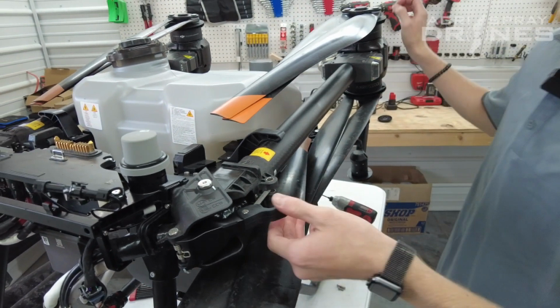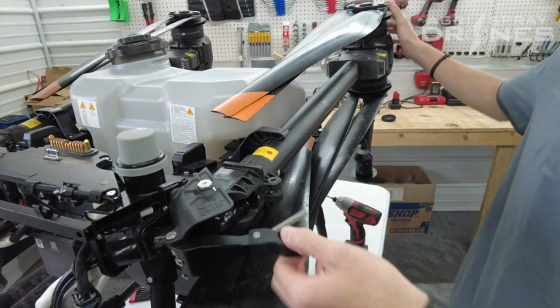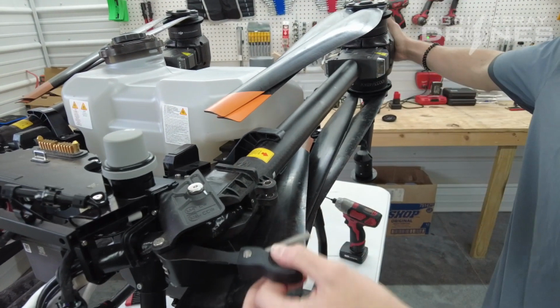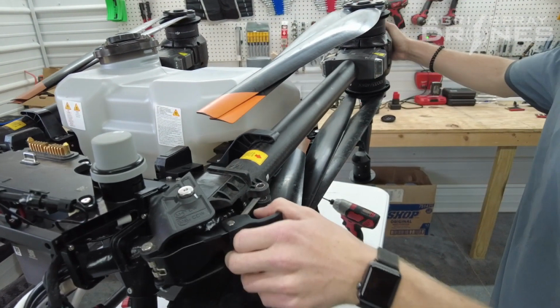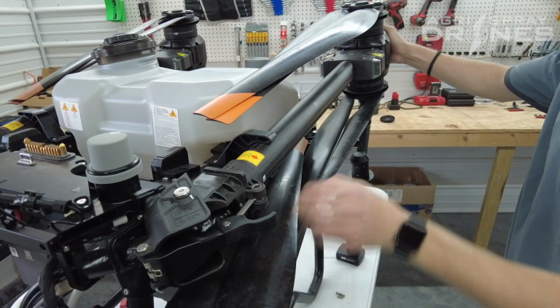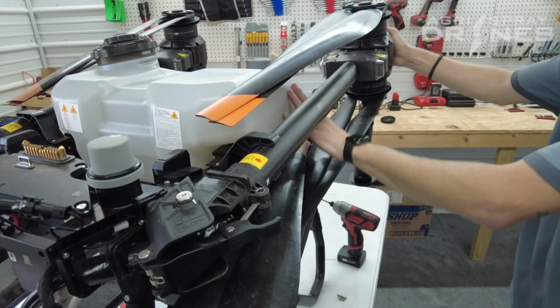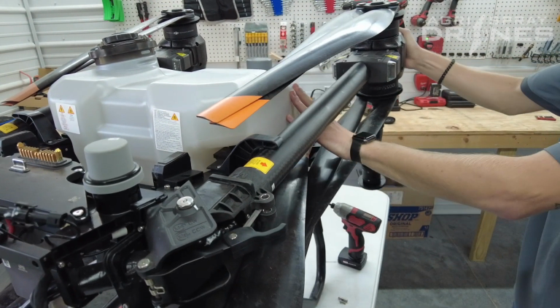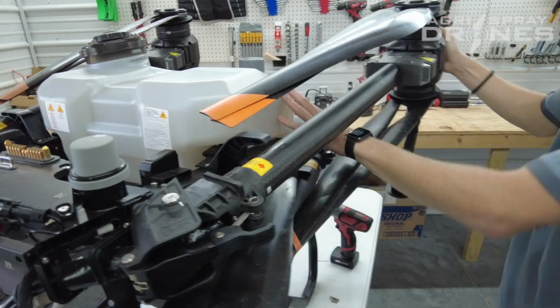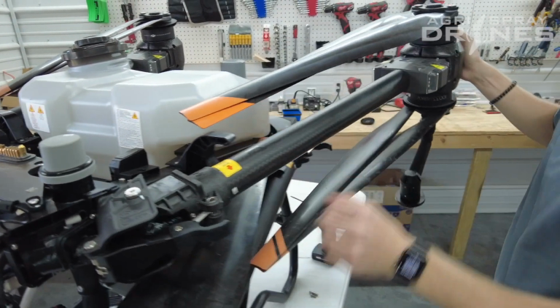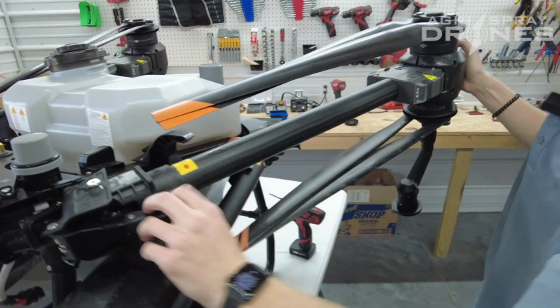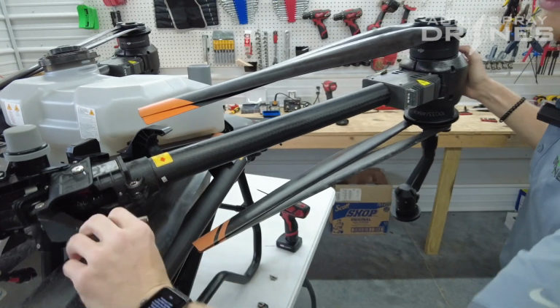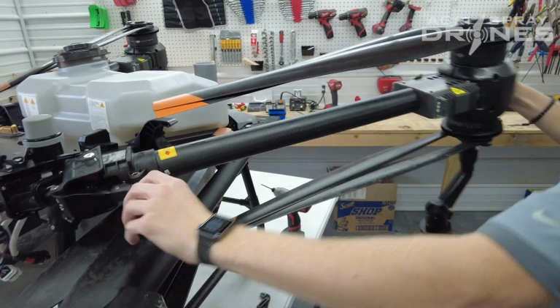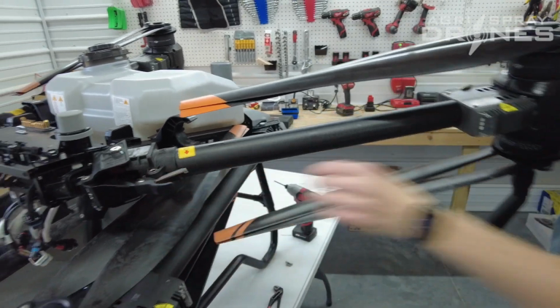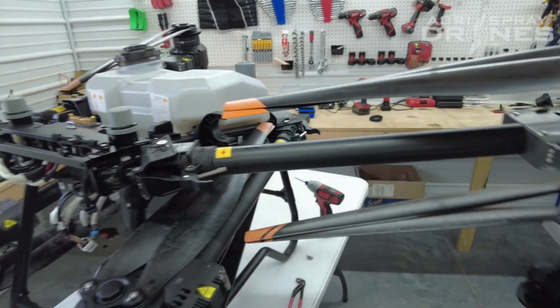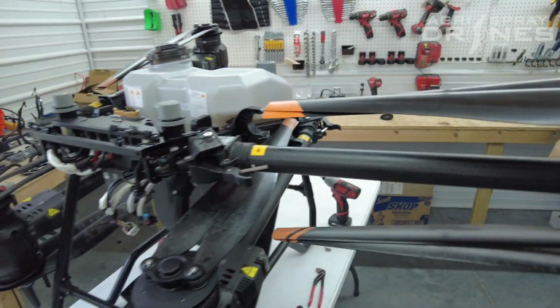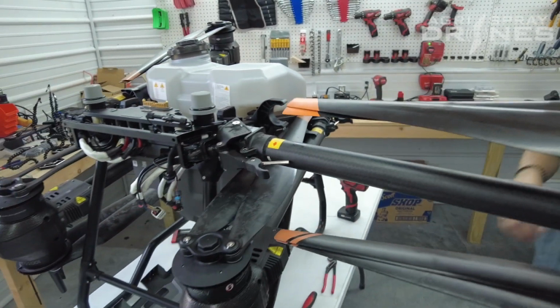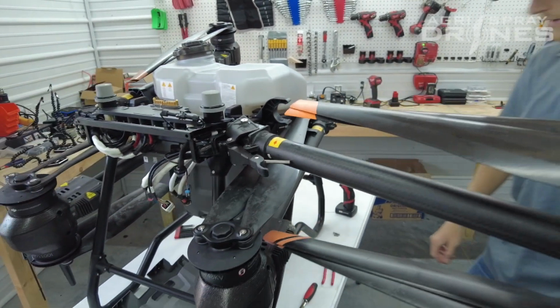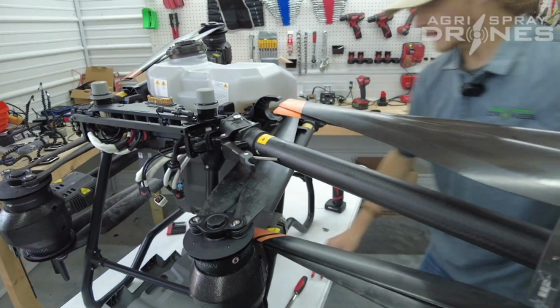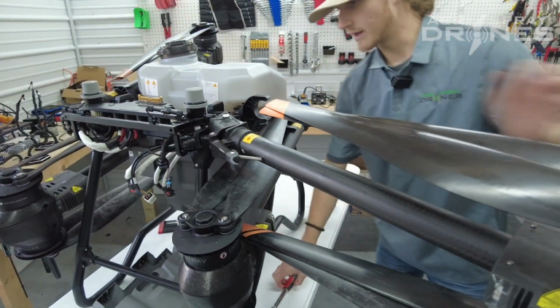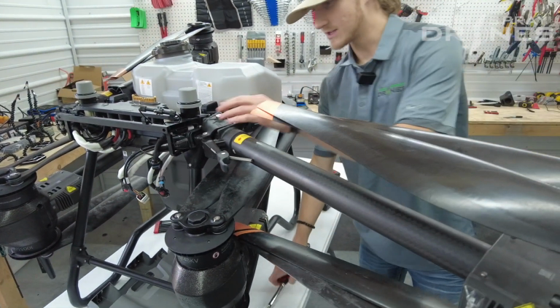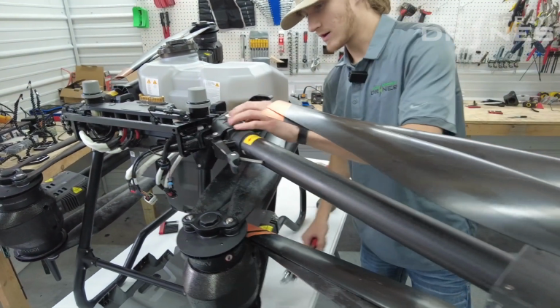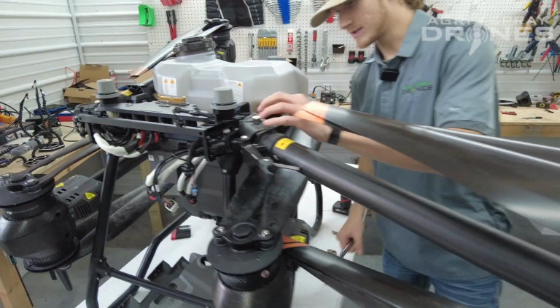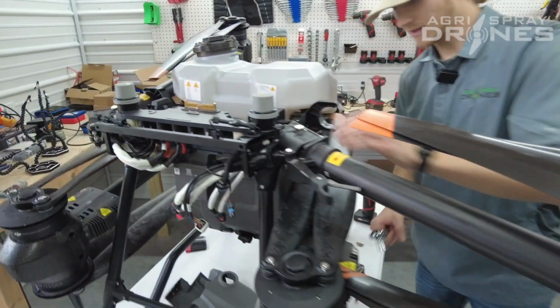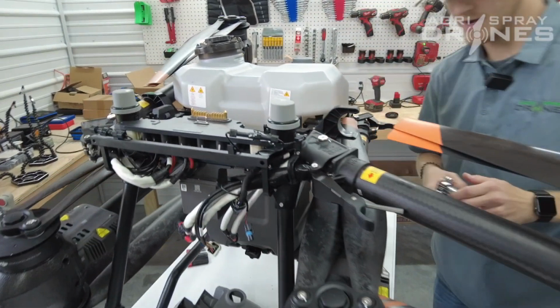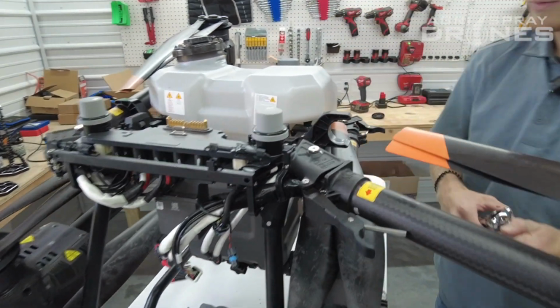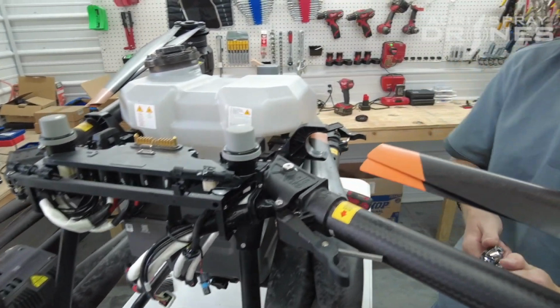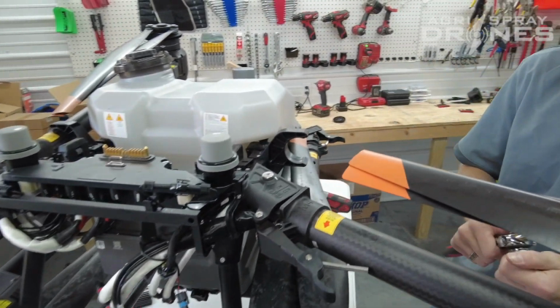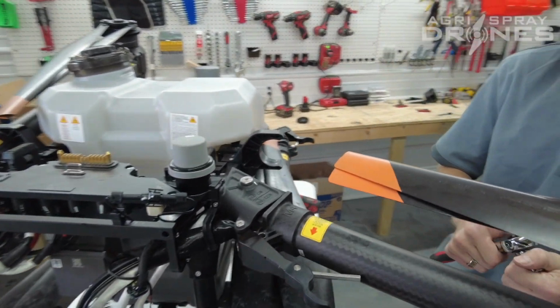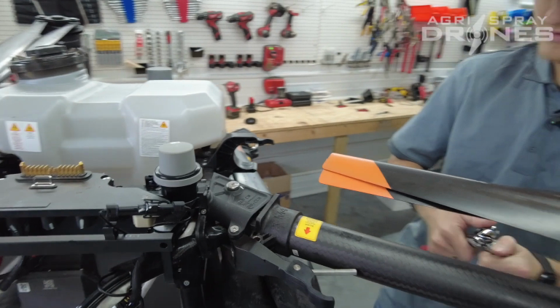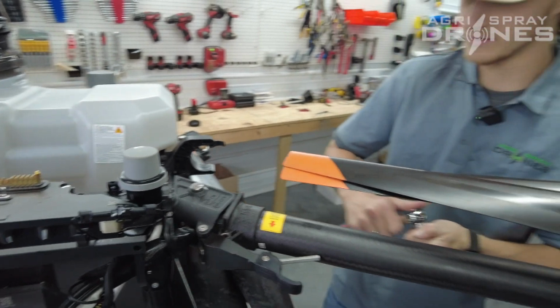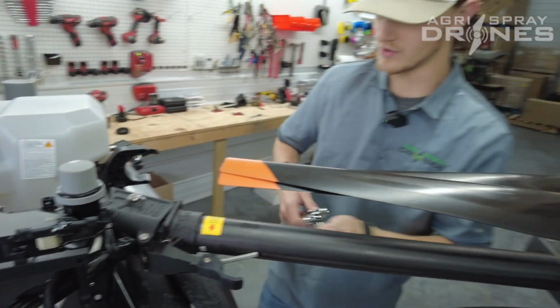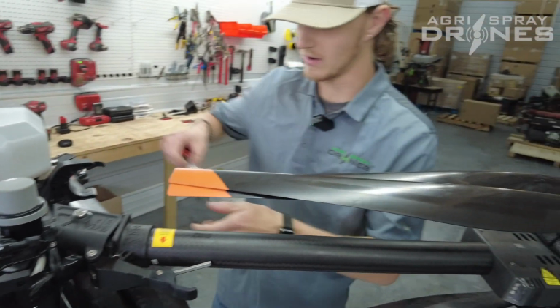And the next thing you're going to want to do is unfold your arm and then get started on taking the main bolt that holds the arm actually on the drone out.